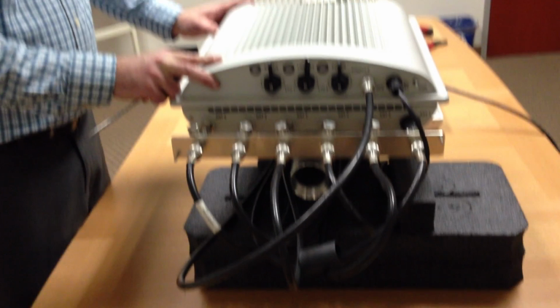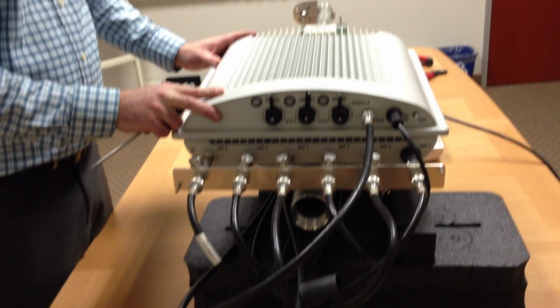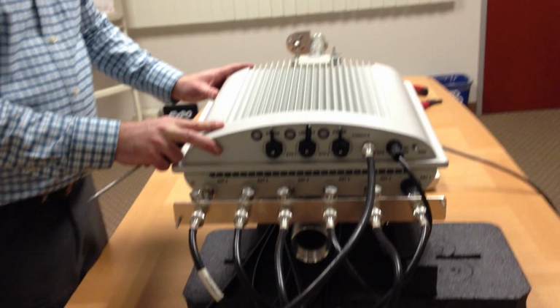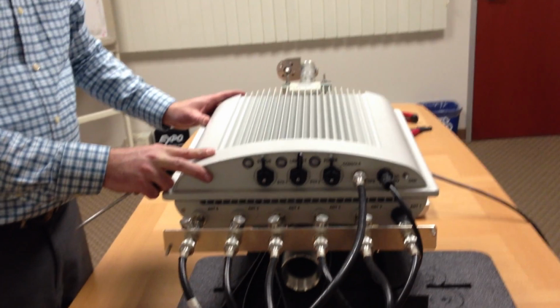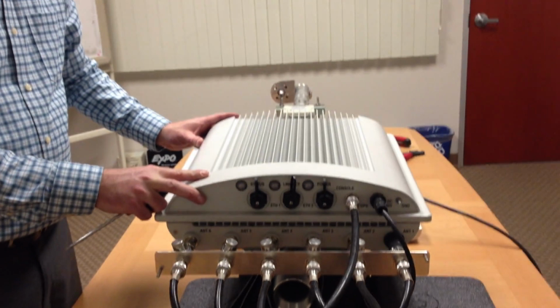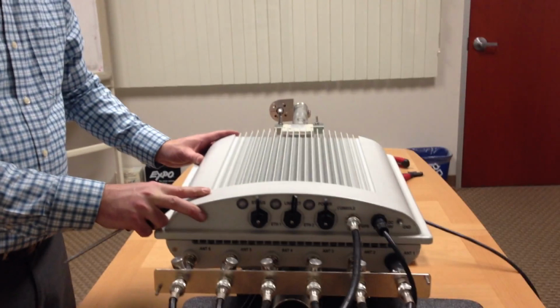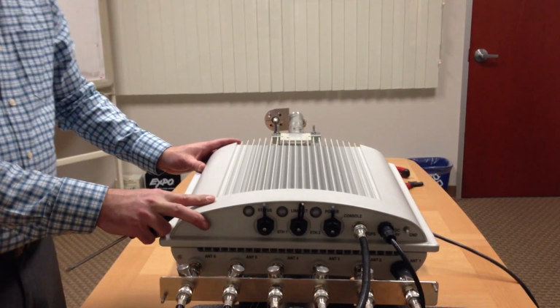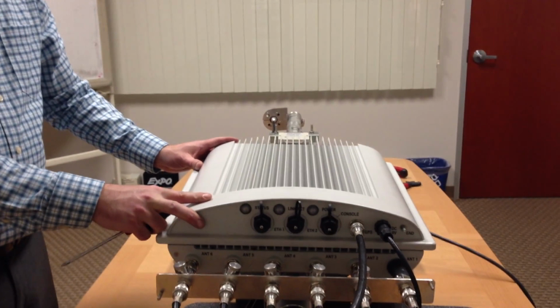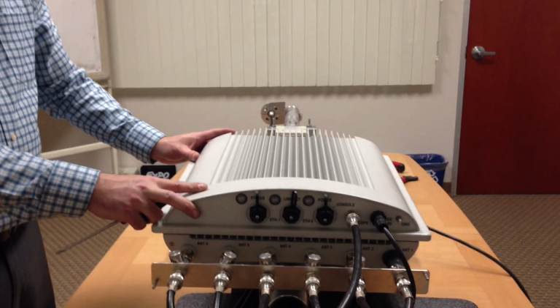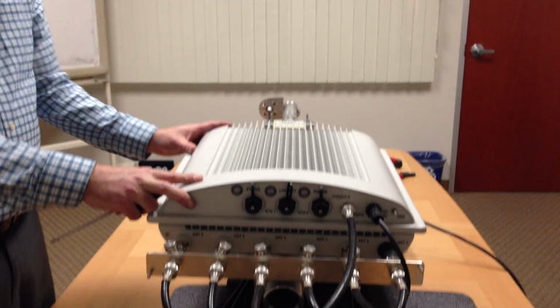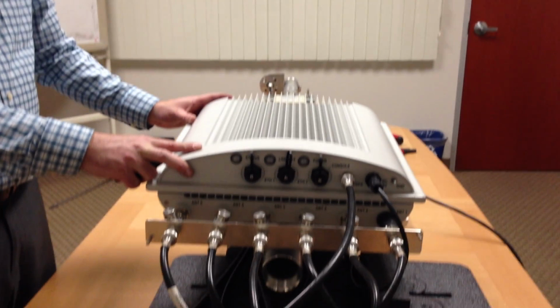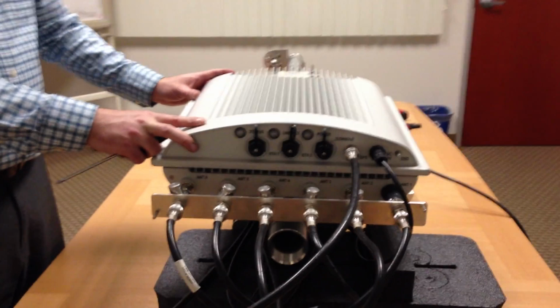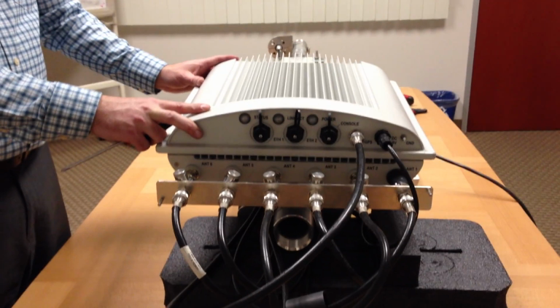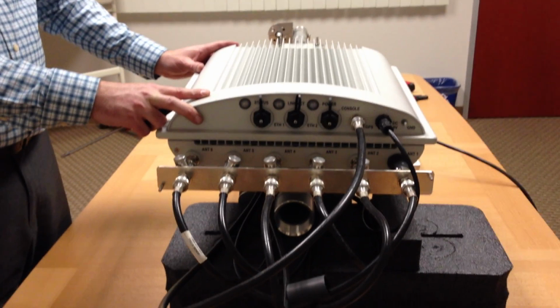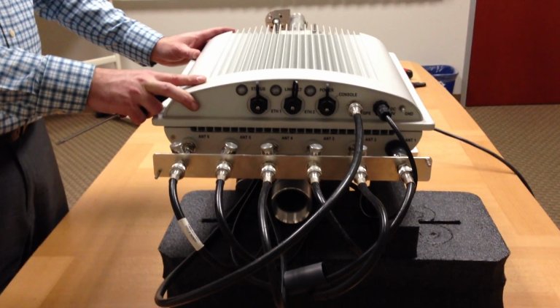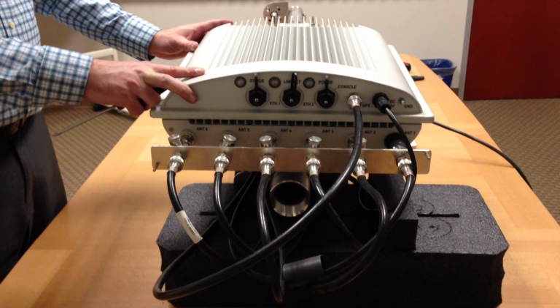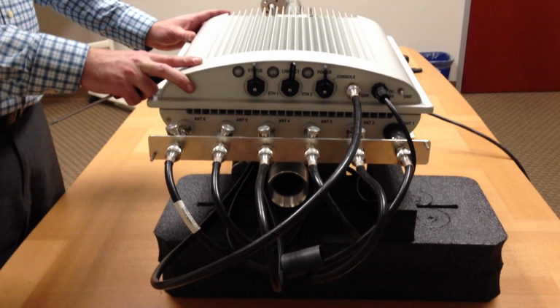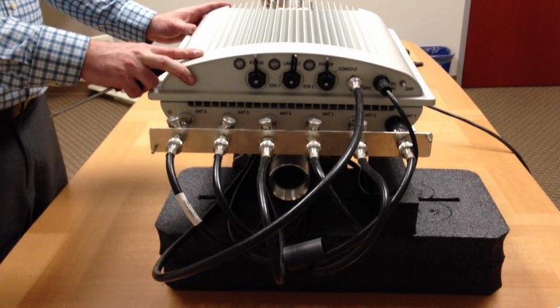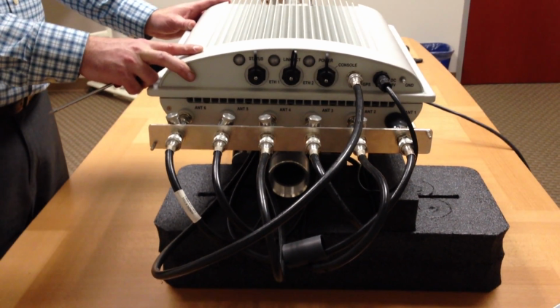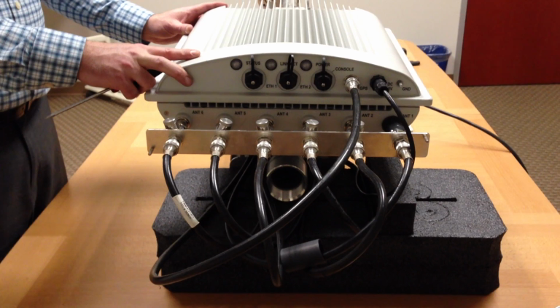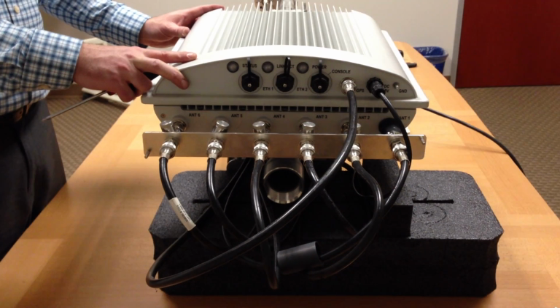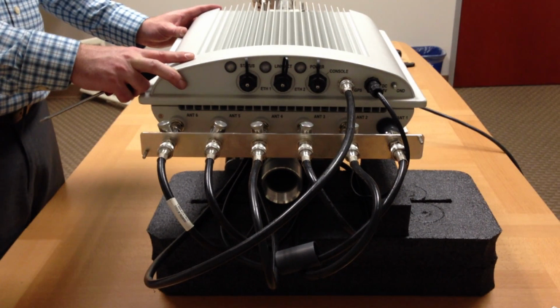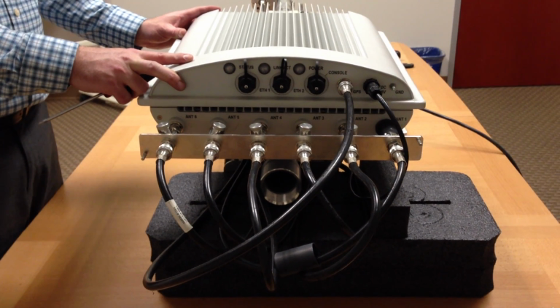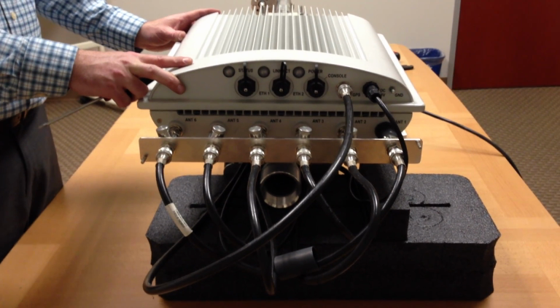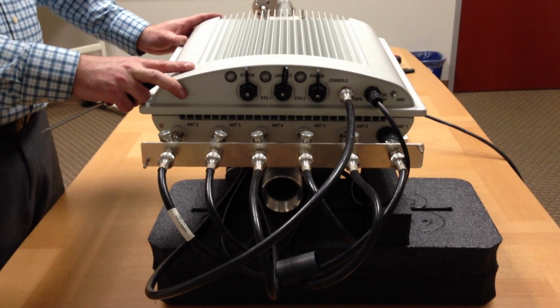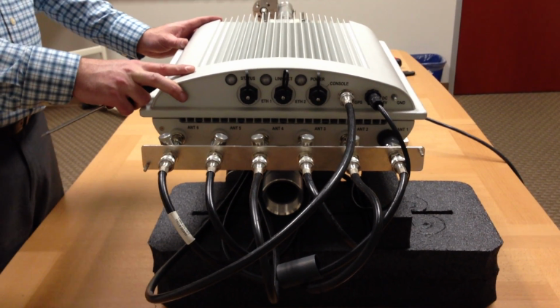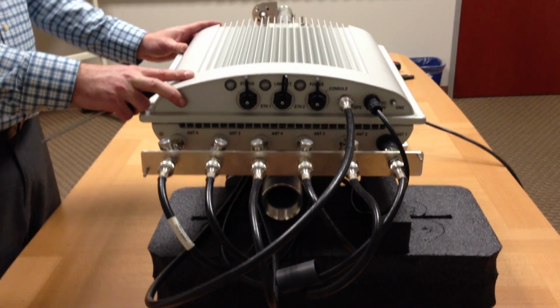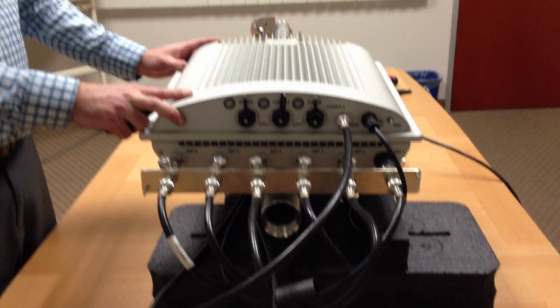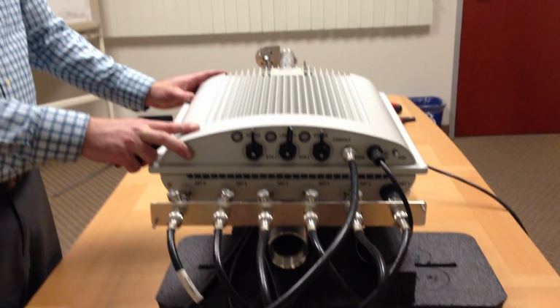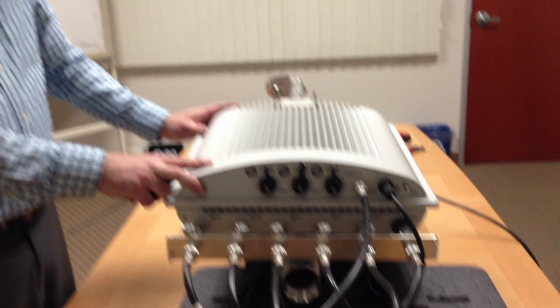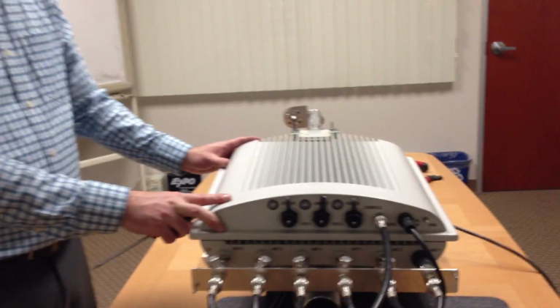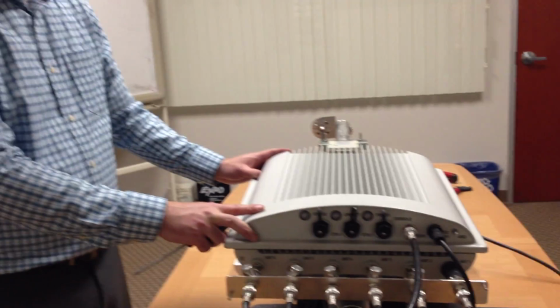And that's pretty much it. I hope you all enjoyed this tutorial and overview of the installation of our base stations. We'll see you next time.